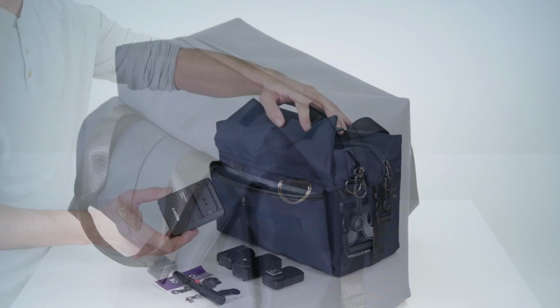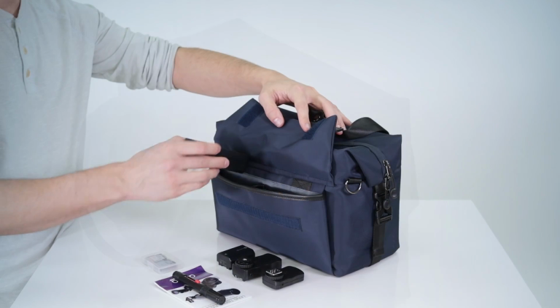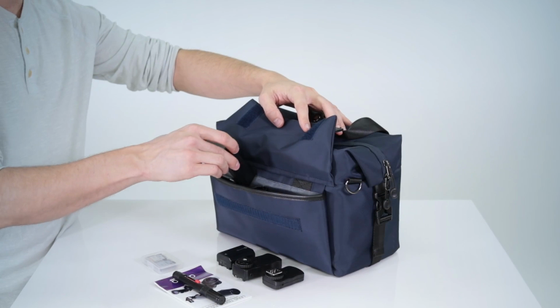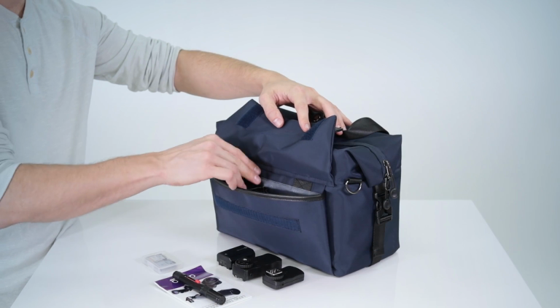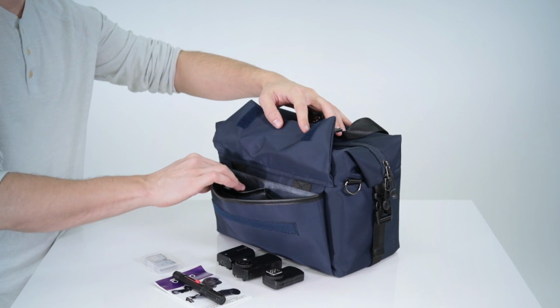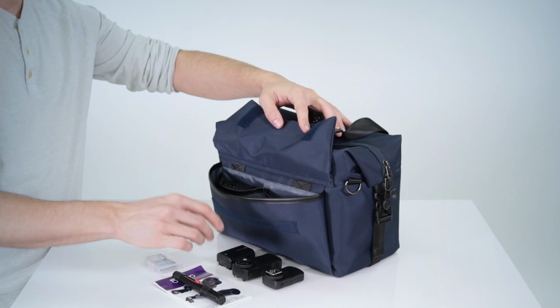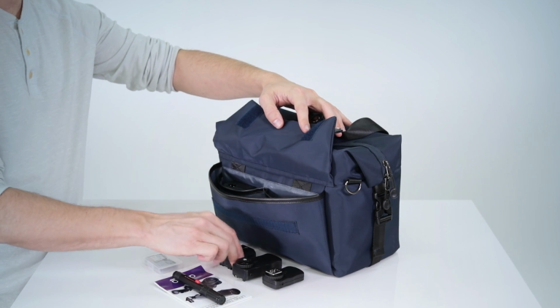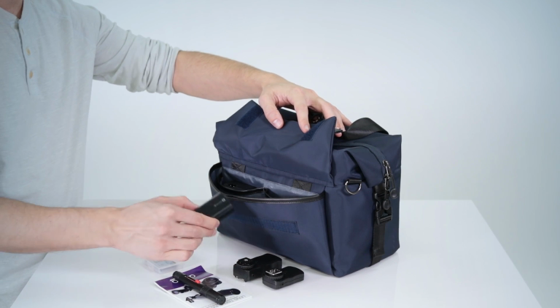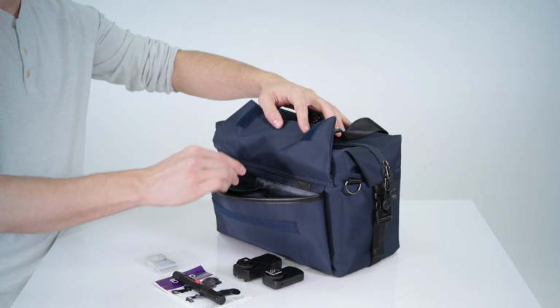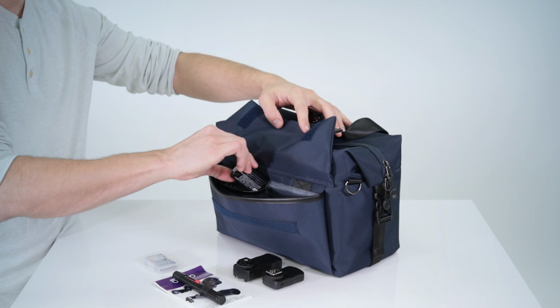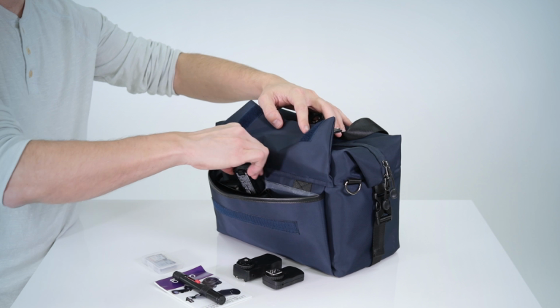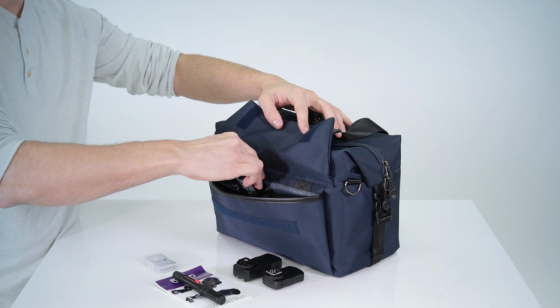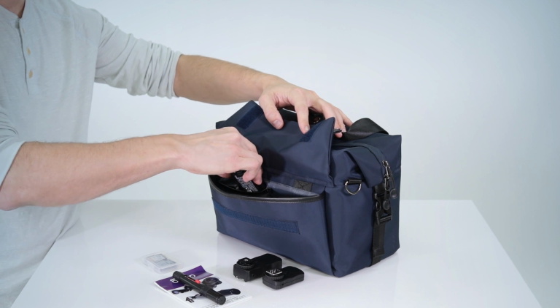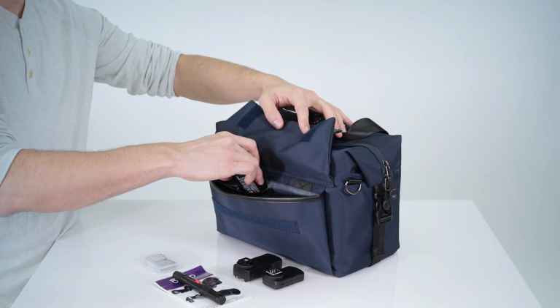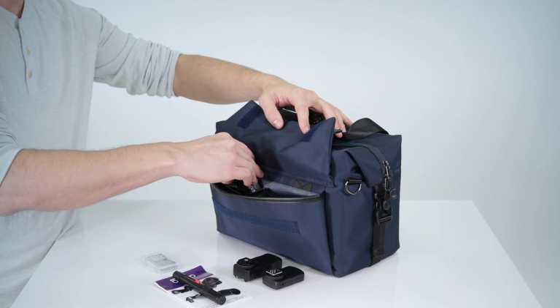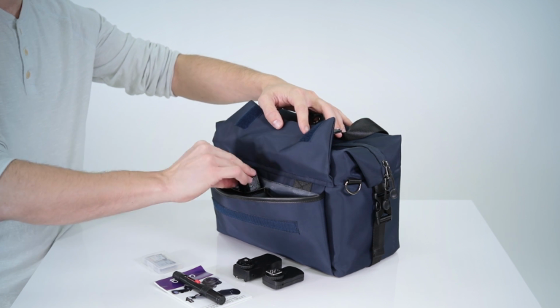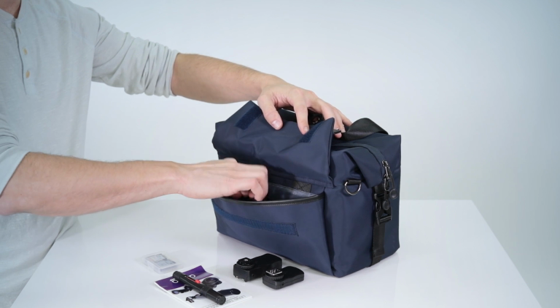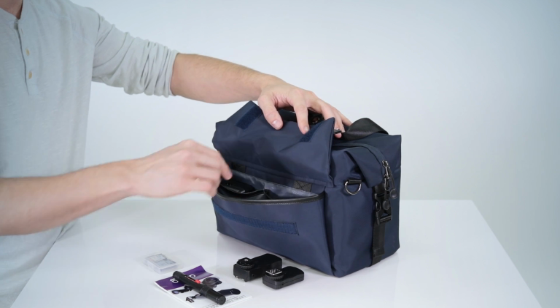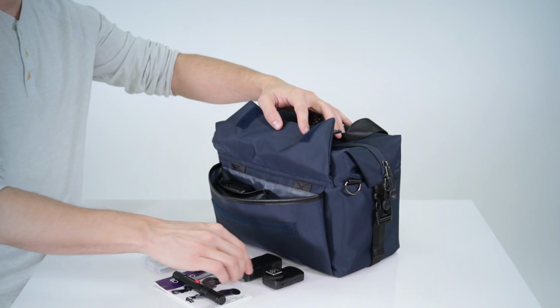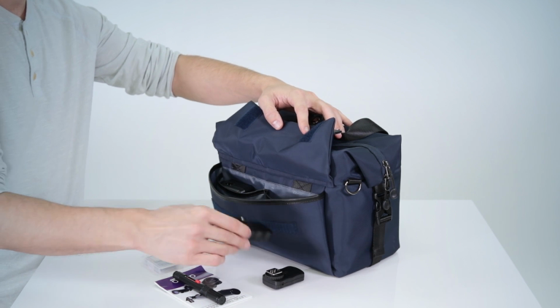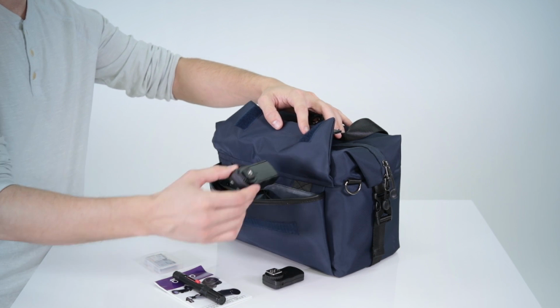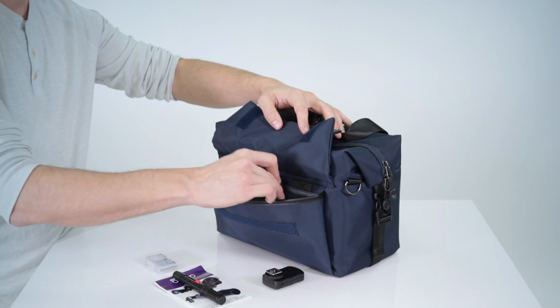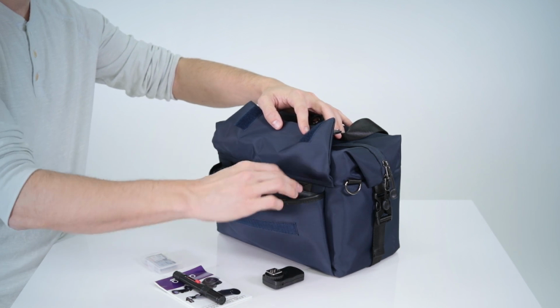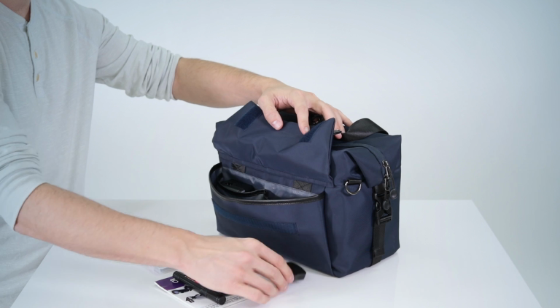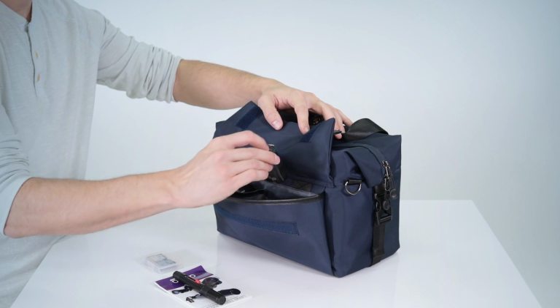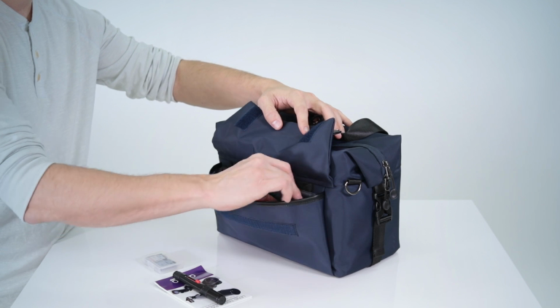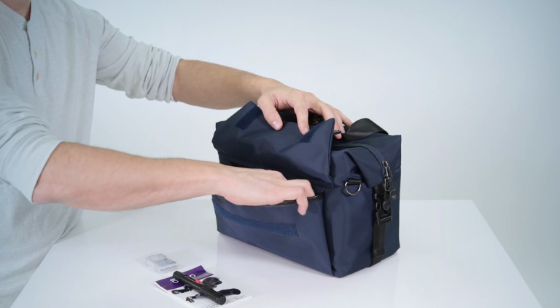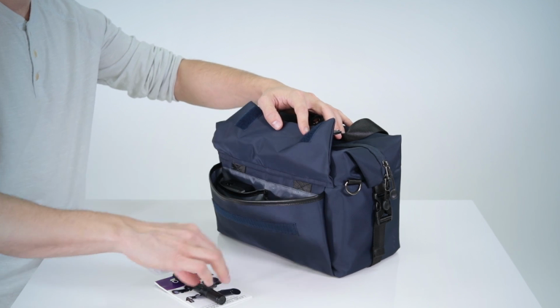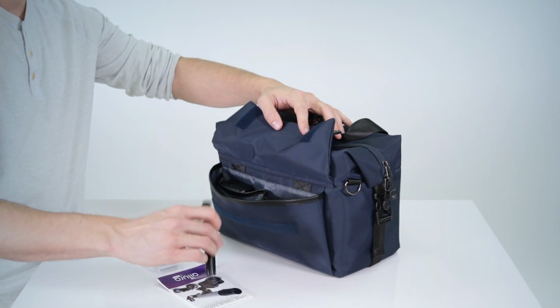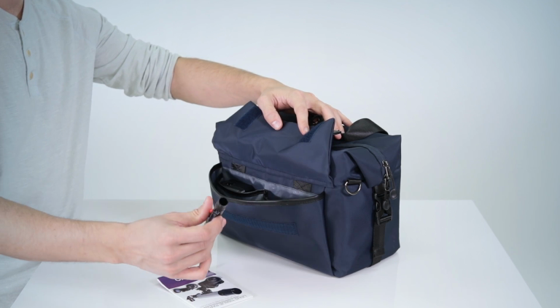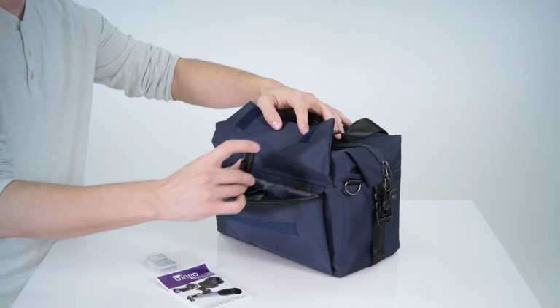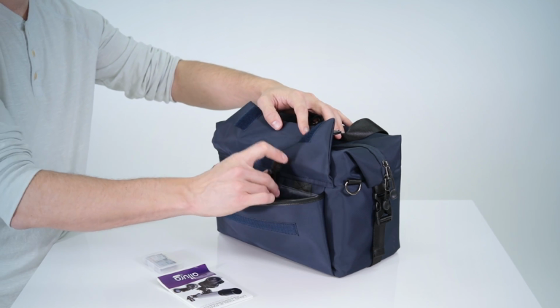For additional storage, the bag features an outer front pocket which has two smaller pockets to keep items like chargers, batteries, phones, etc. organized and readily available, and is protected by the padded flap.